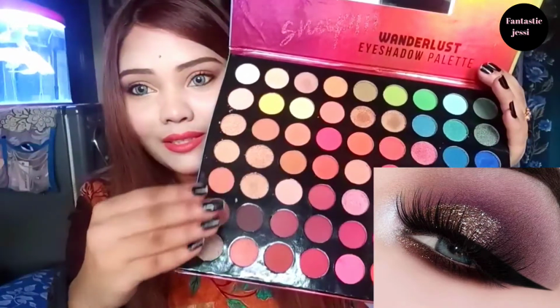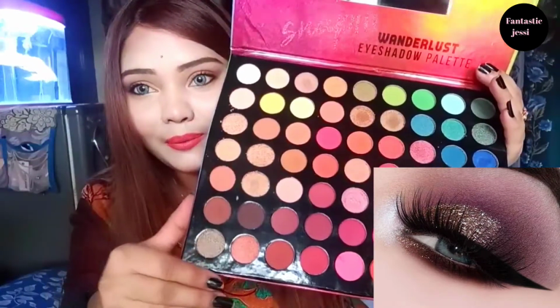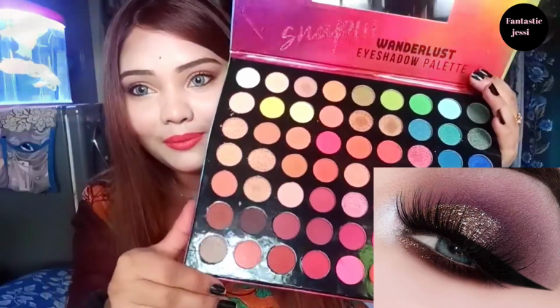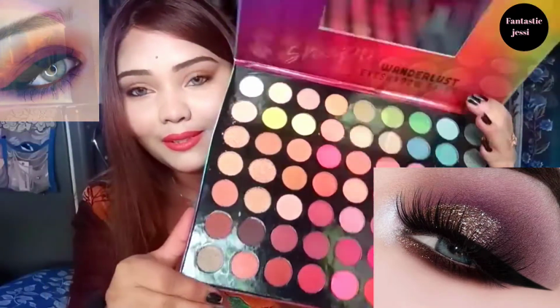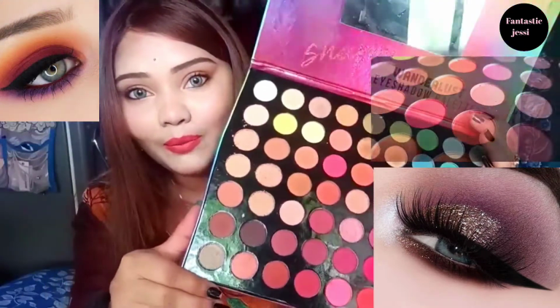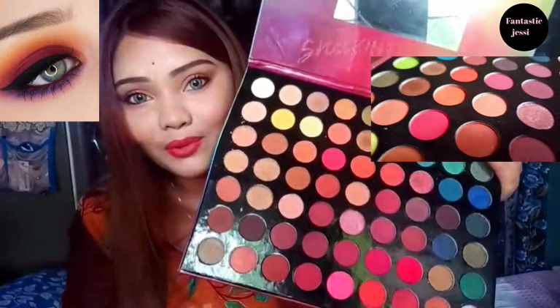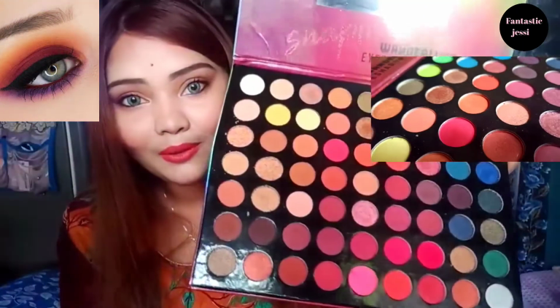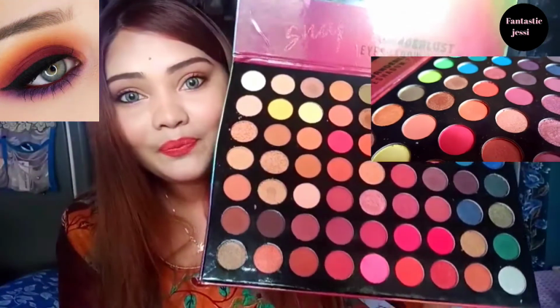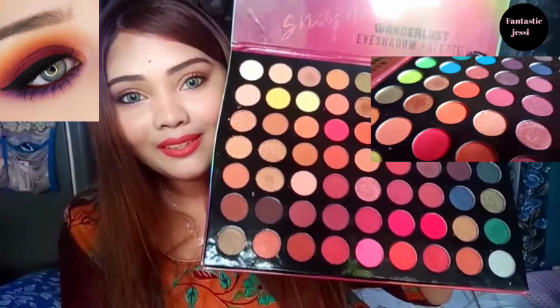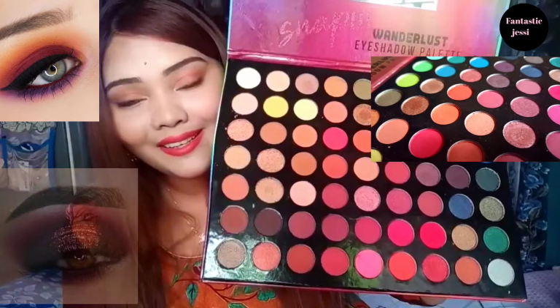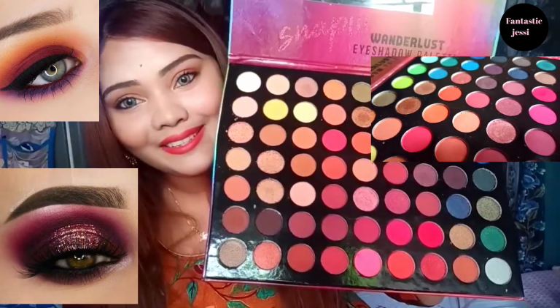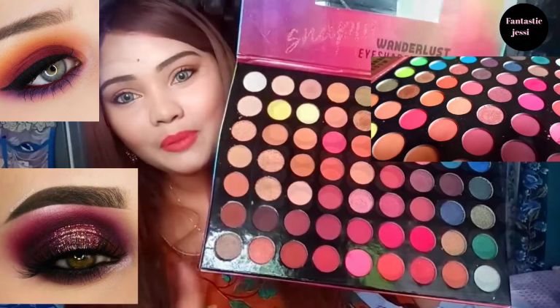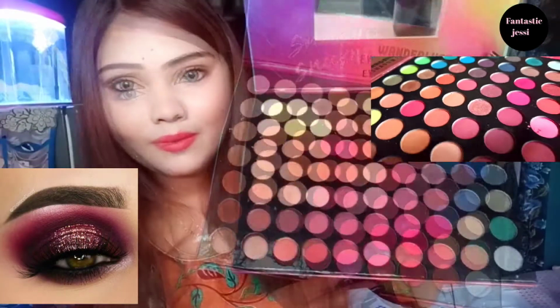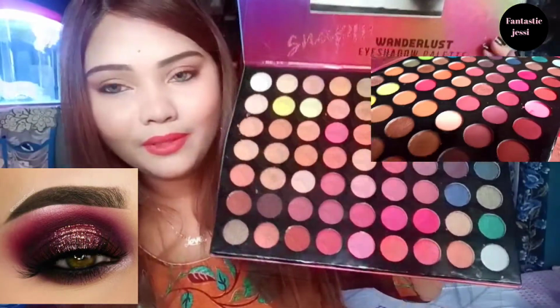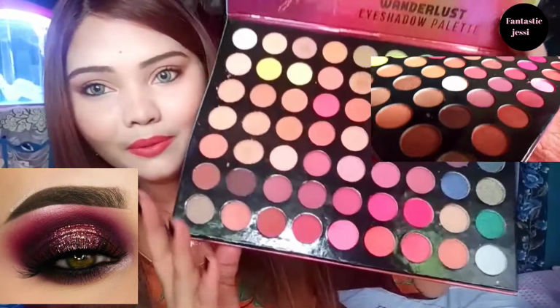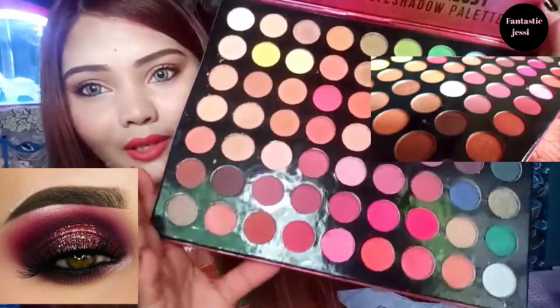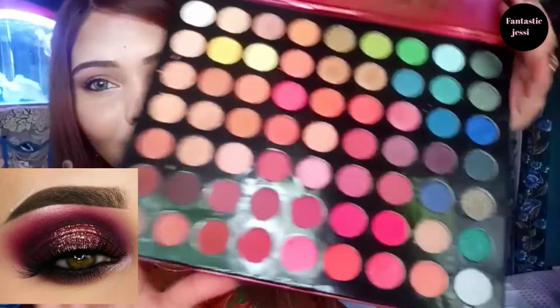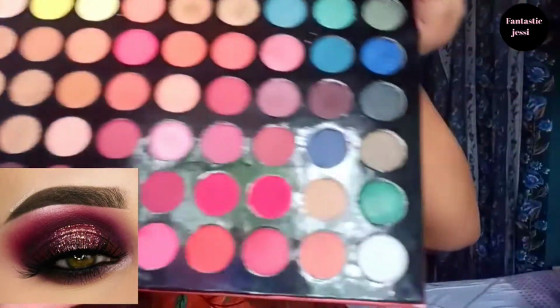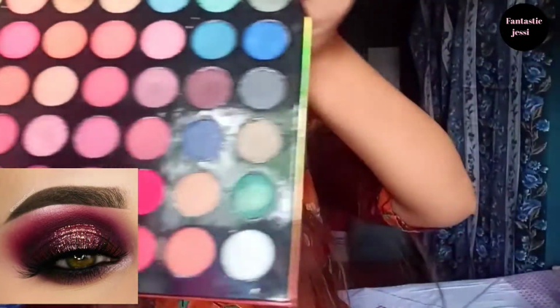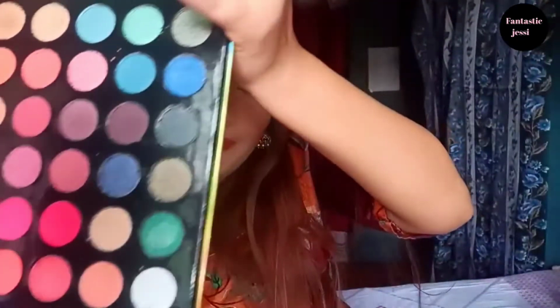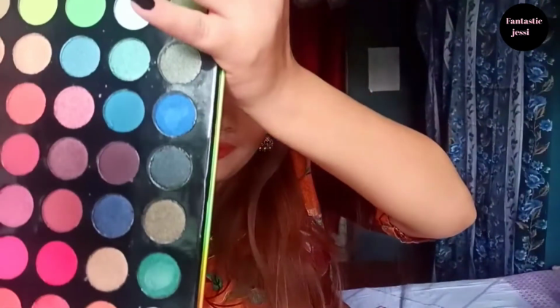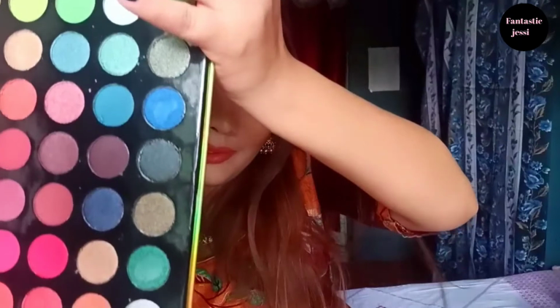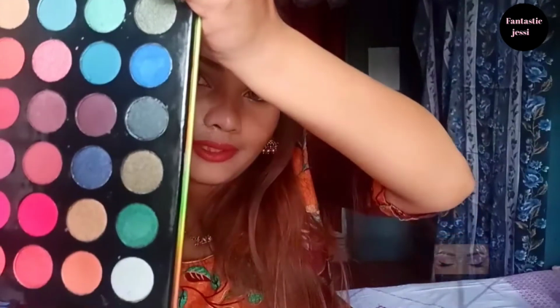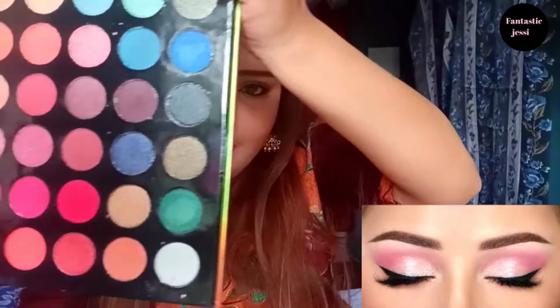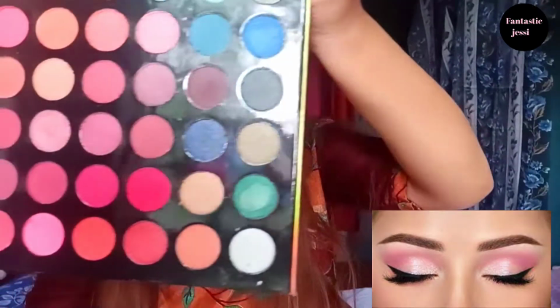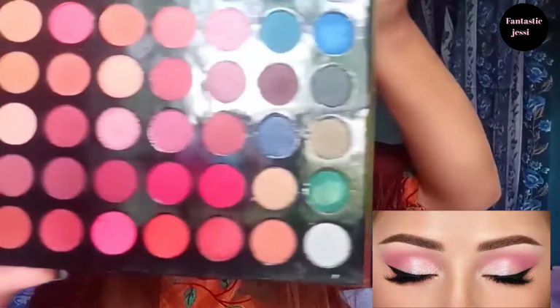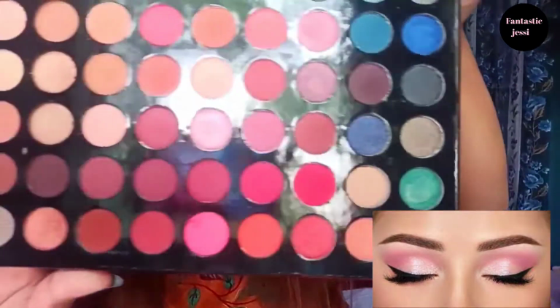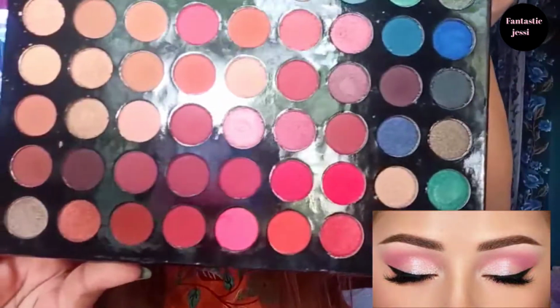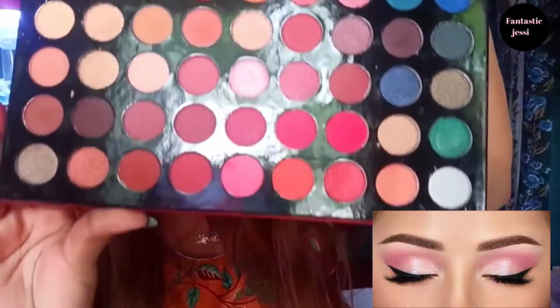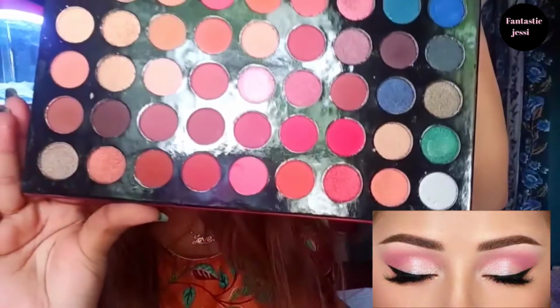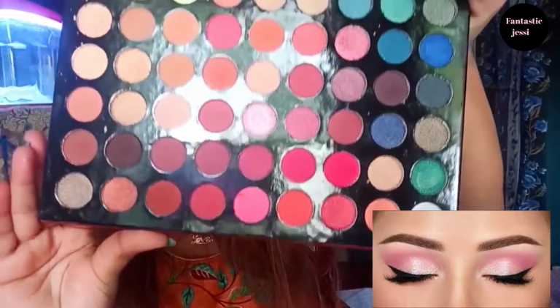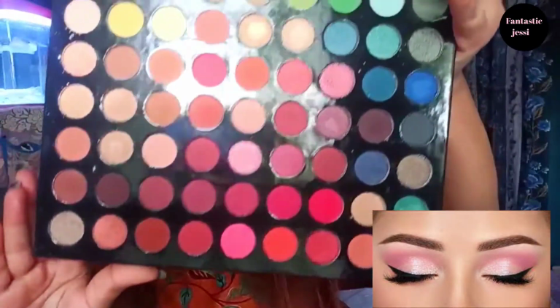We create all of them — like matte brown, peachy shades, glittery eyeshadow, satin, or metallic eyeshadow — and from those we create different eye looks which give a beautiful look overall.